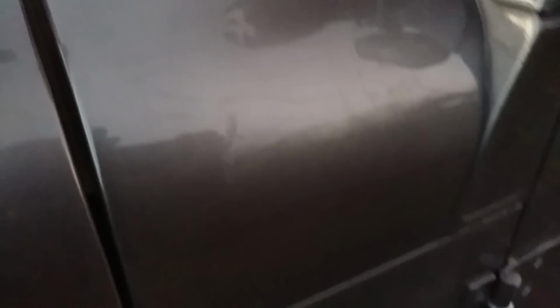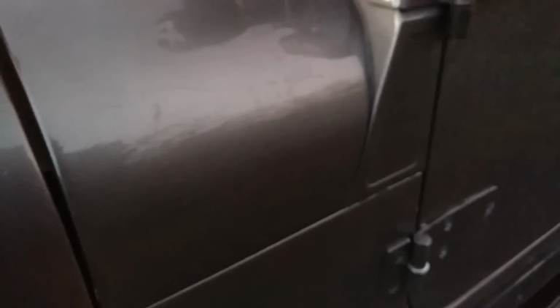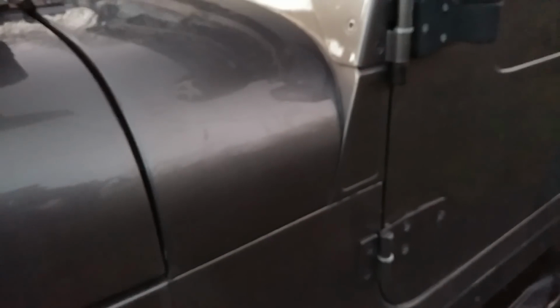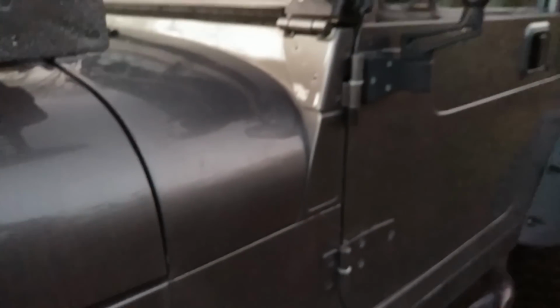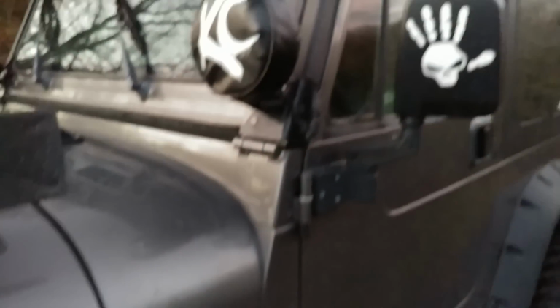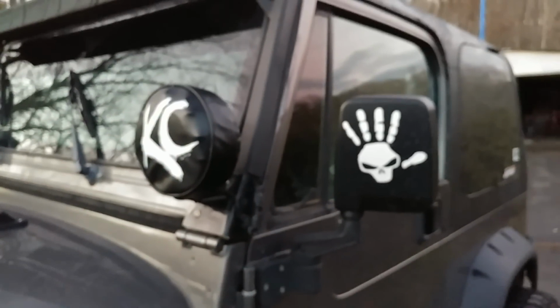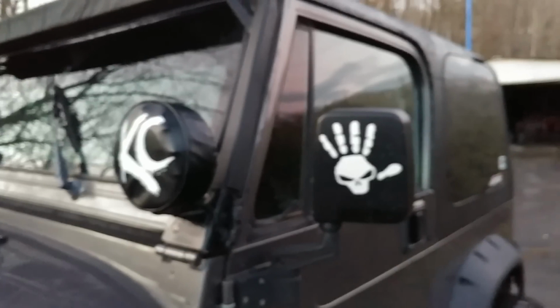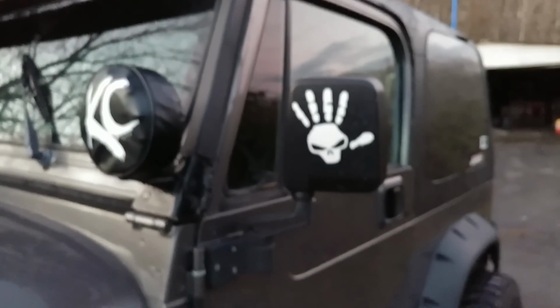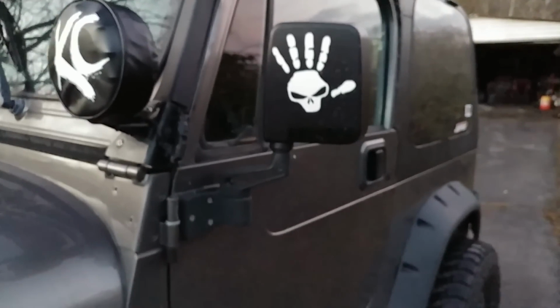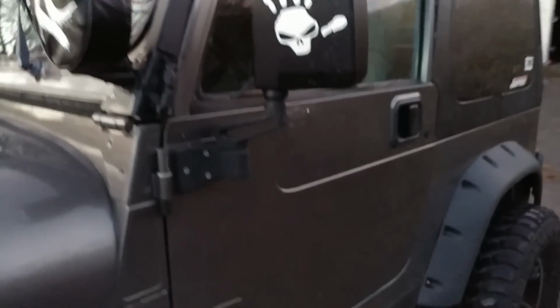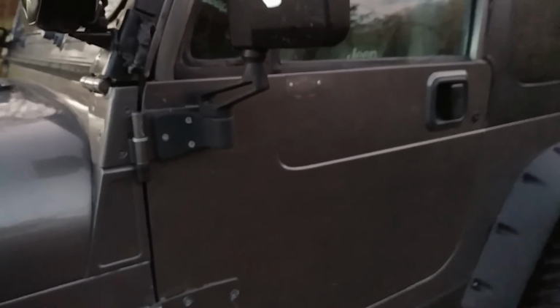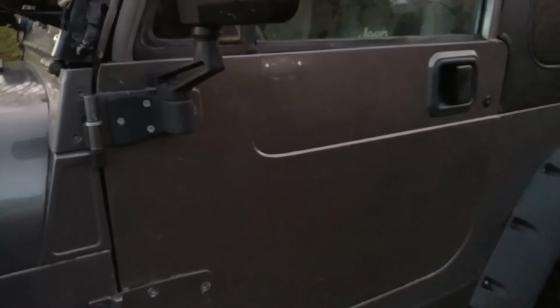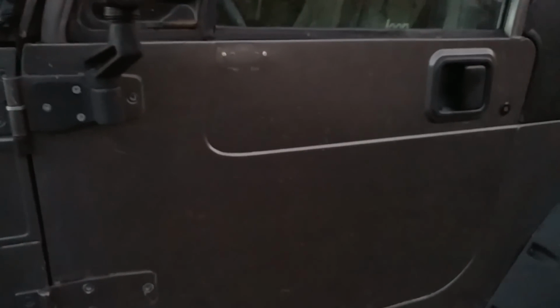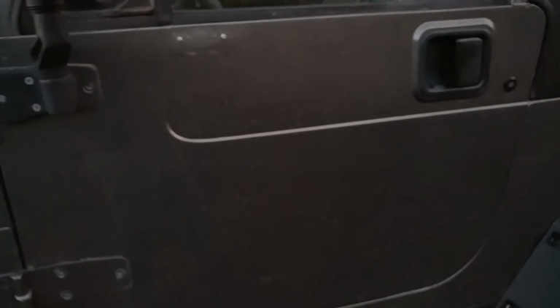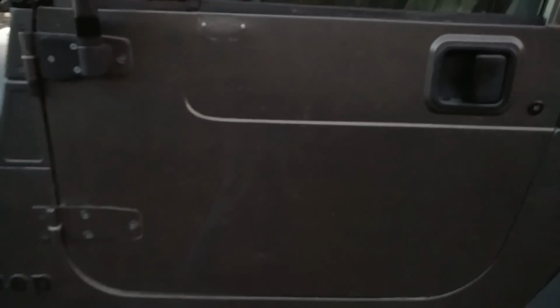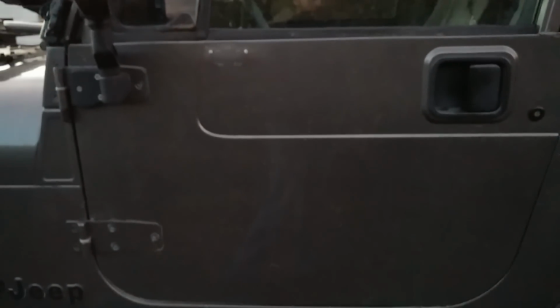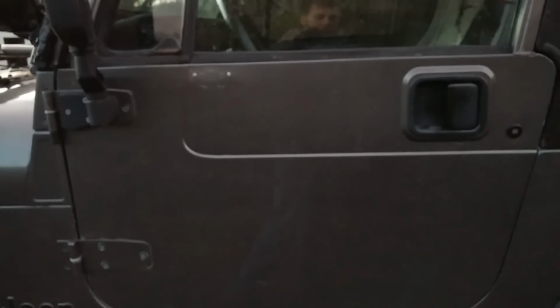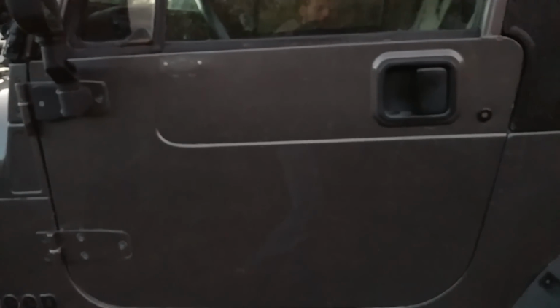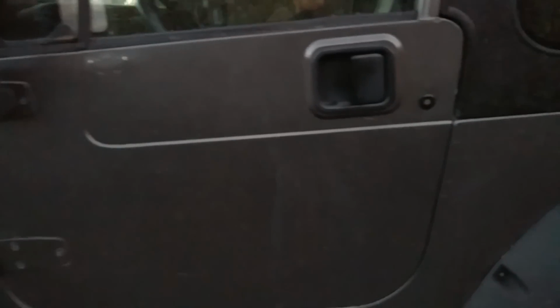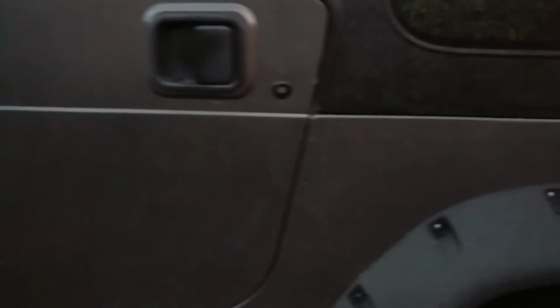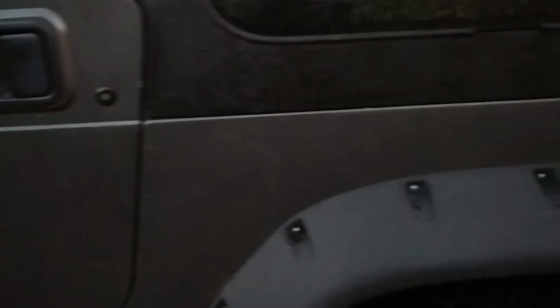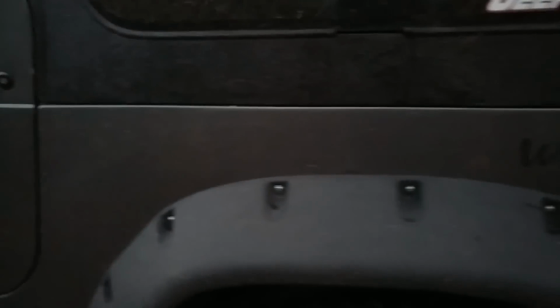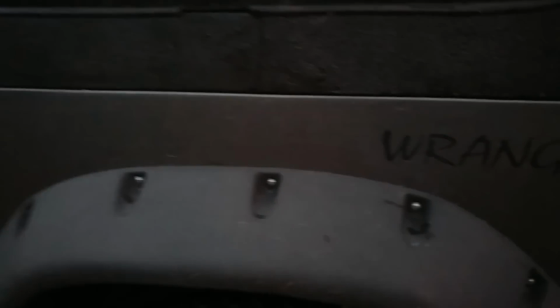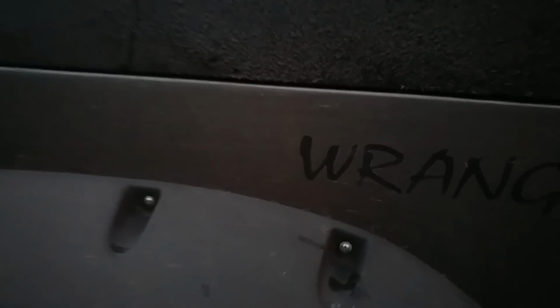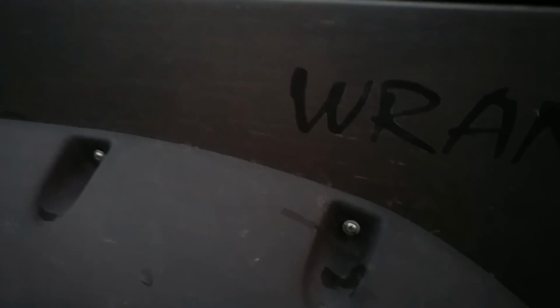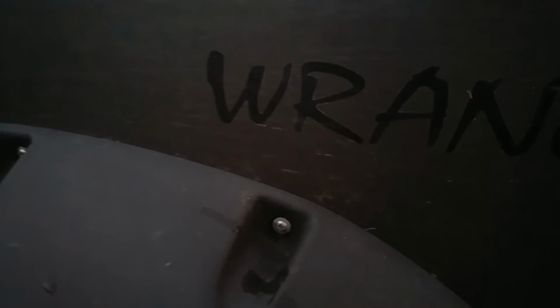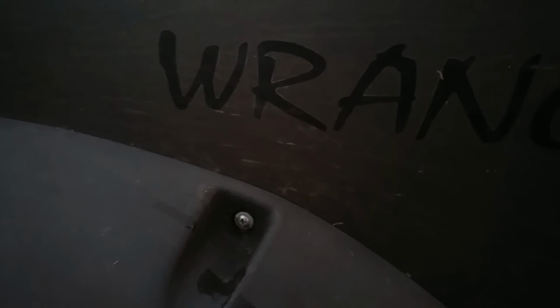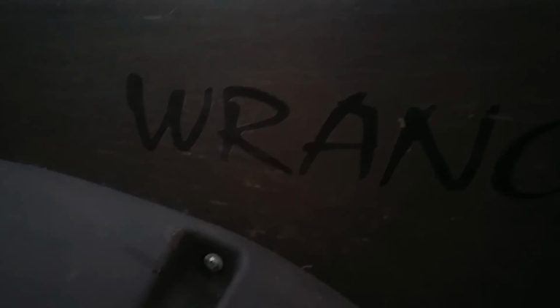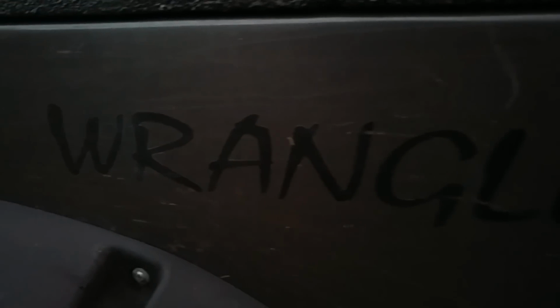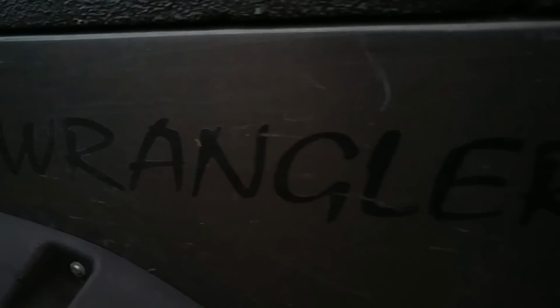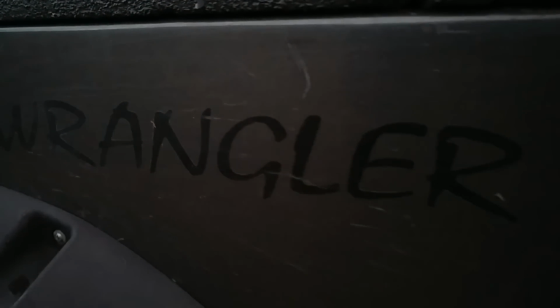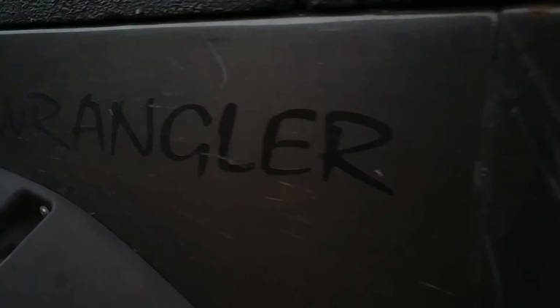A lot of people ask me what paint is on my Jeep — it's actually a Lexus color called Nots Armor Pearl. It's seen some better days though; I have all kinds of trail rash.